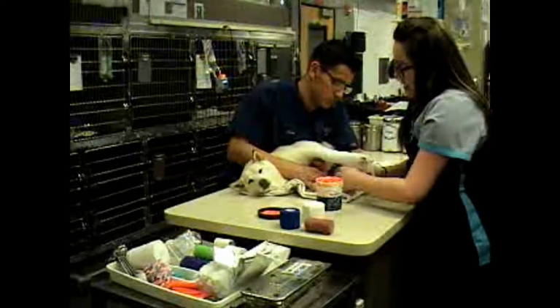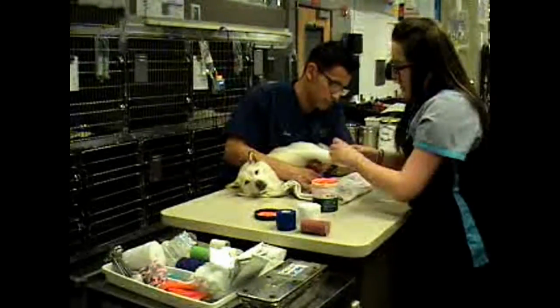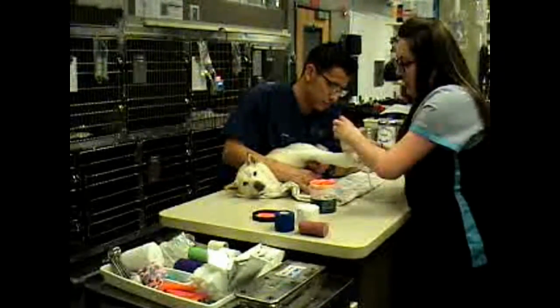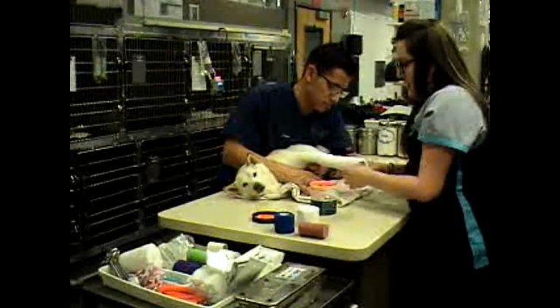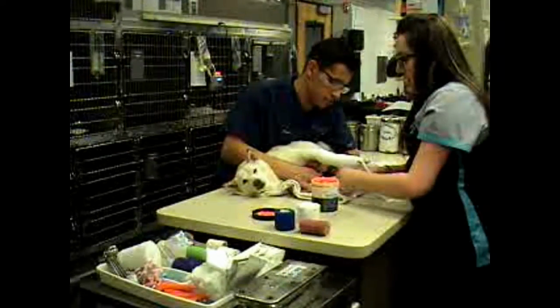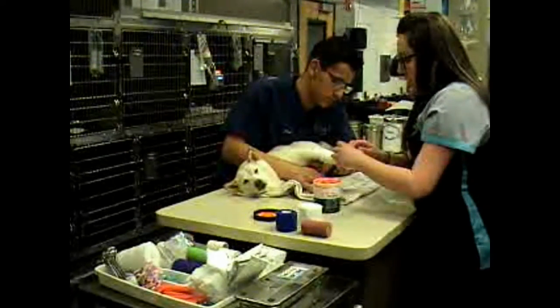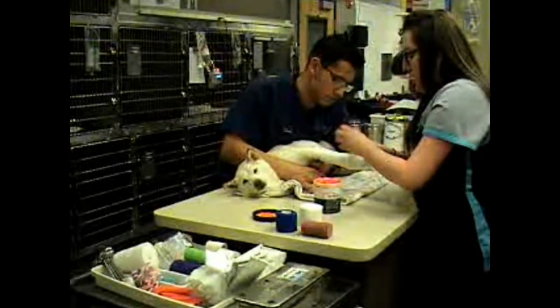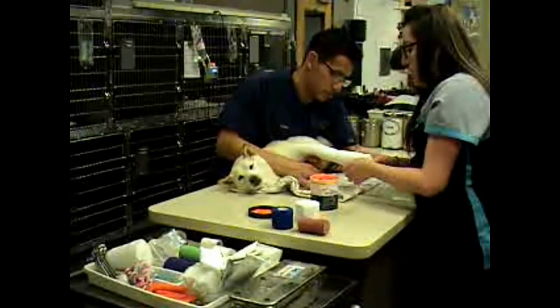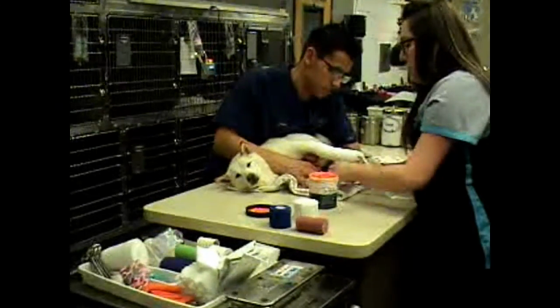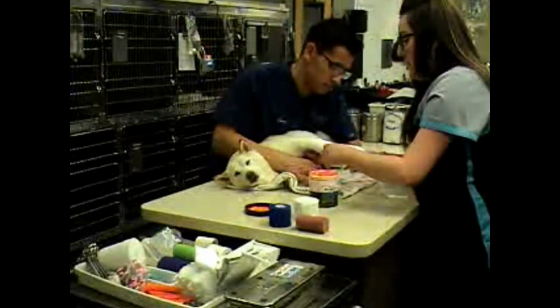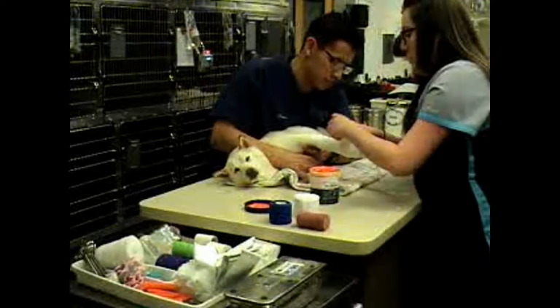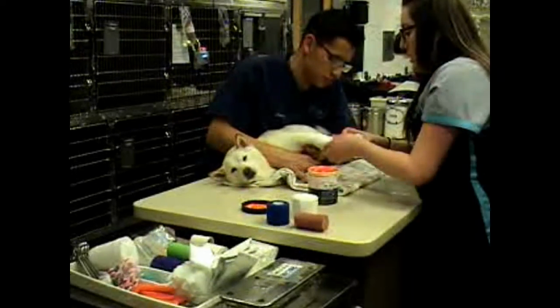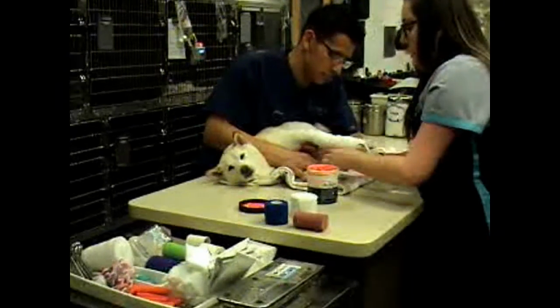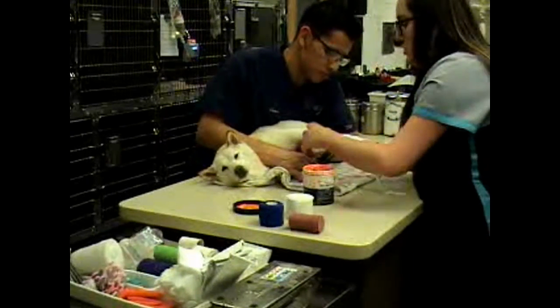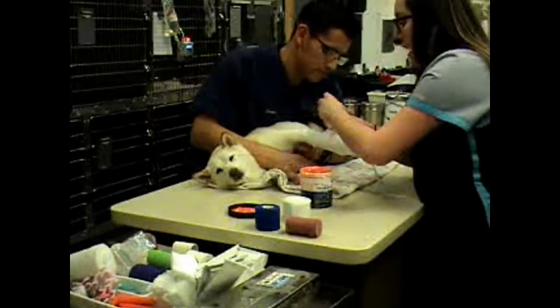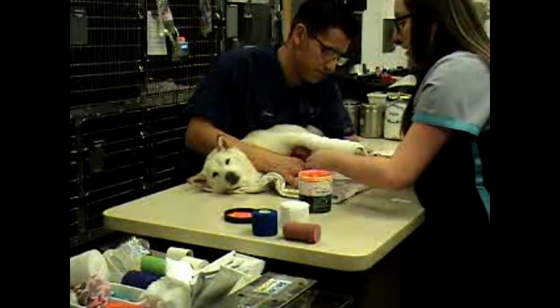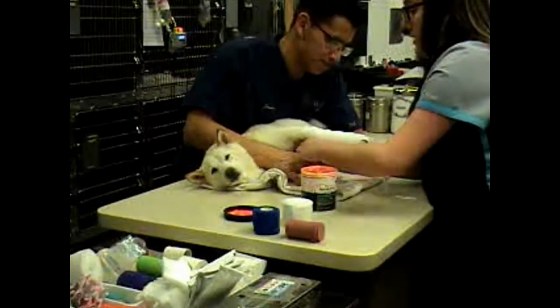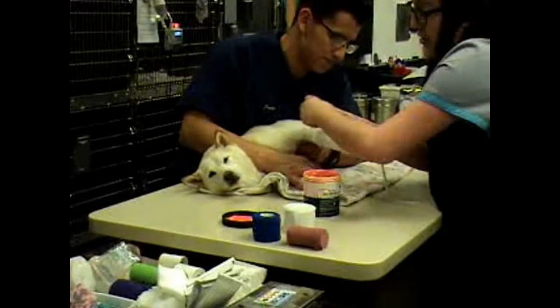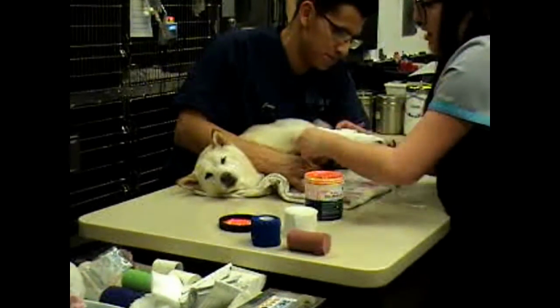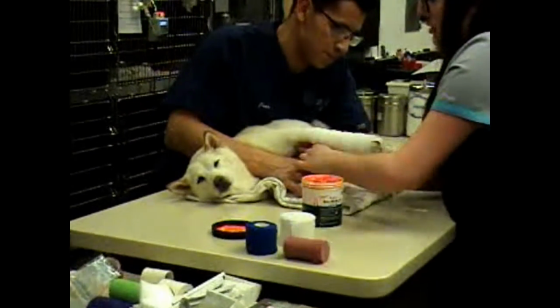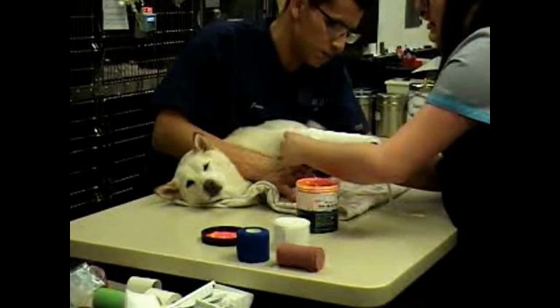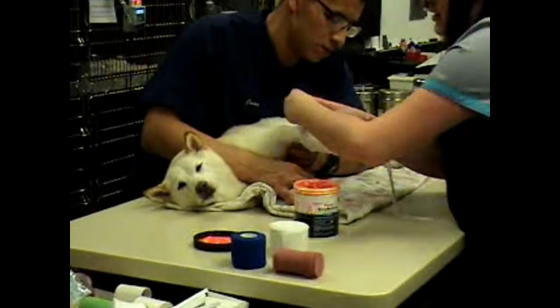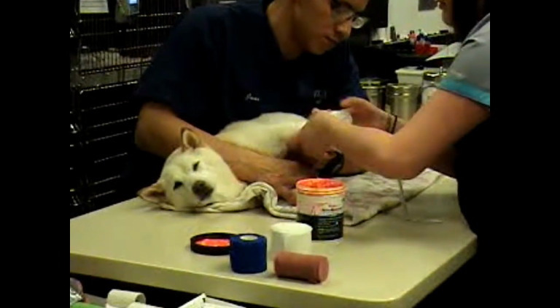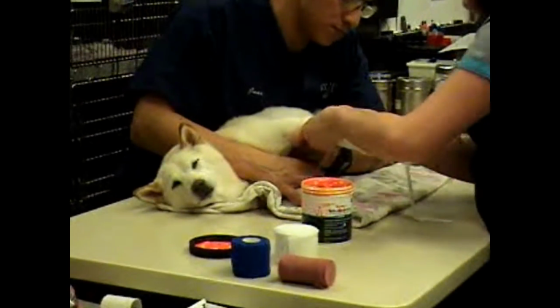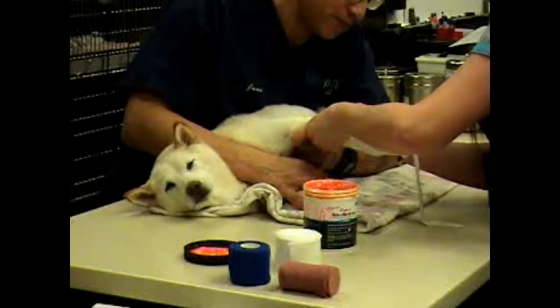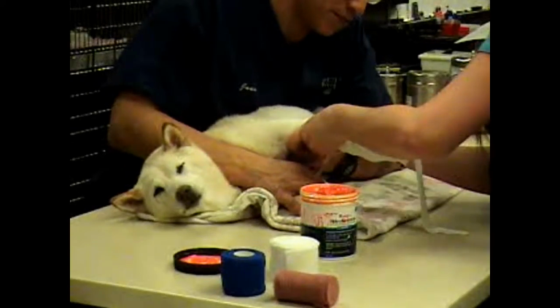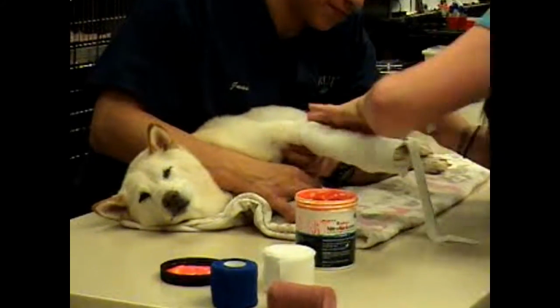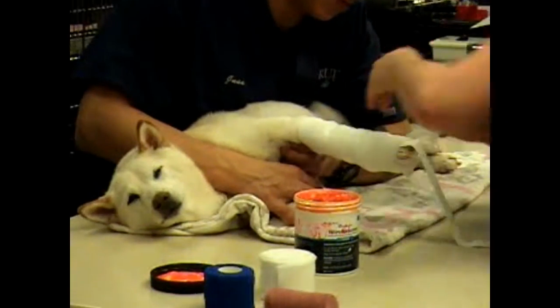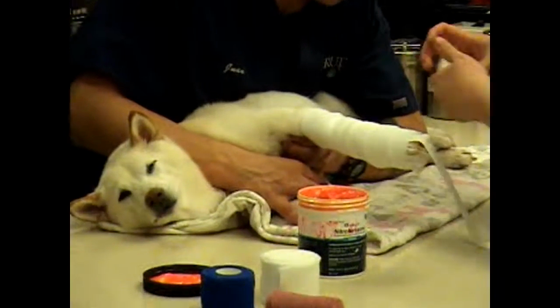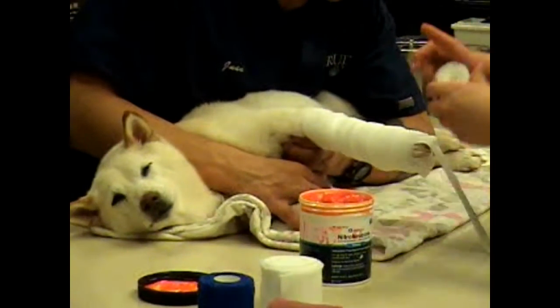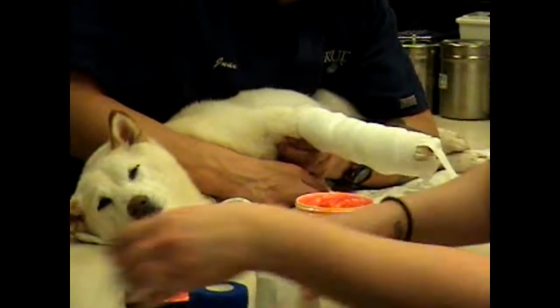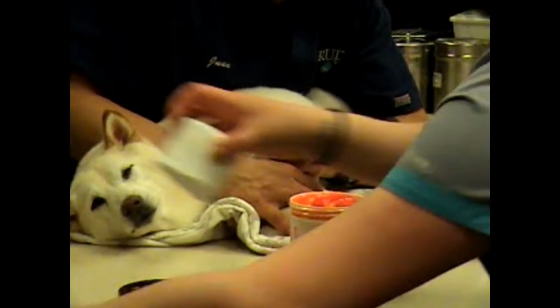We're just going to lightly wrap this around the limb — we don't want it to be too tight to cut off circulation. We're just going to use about half of that.